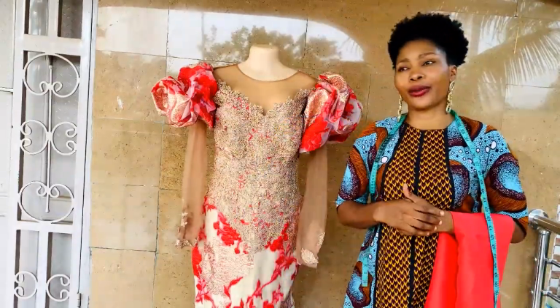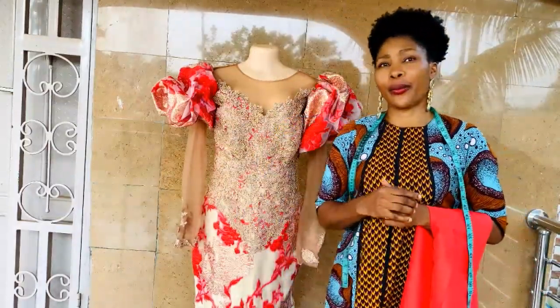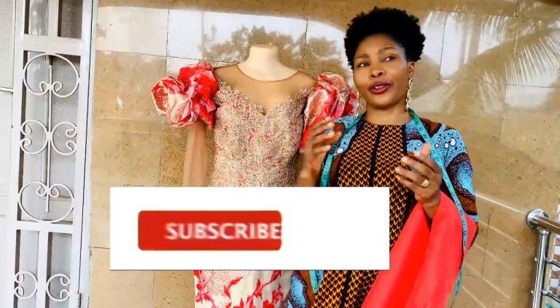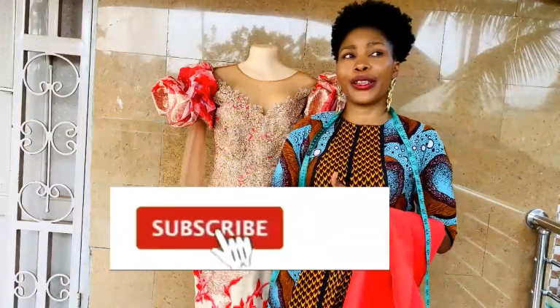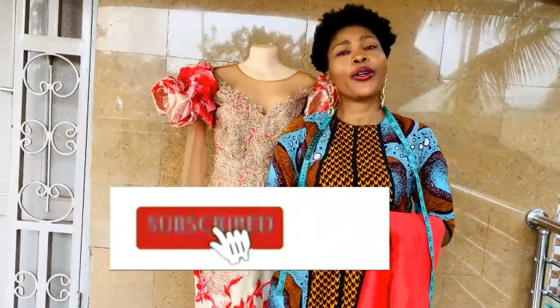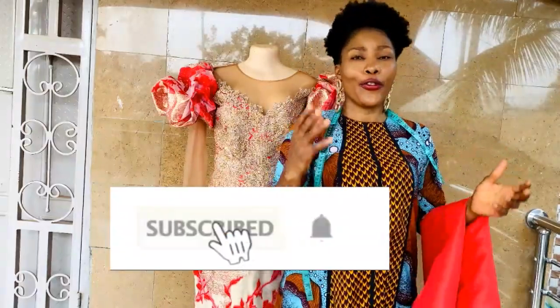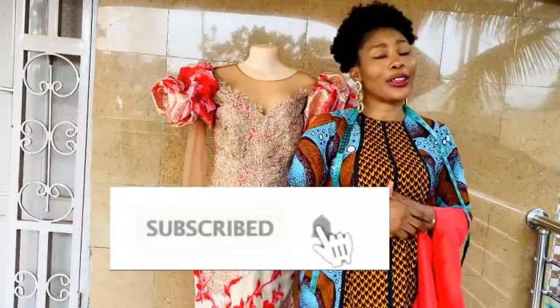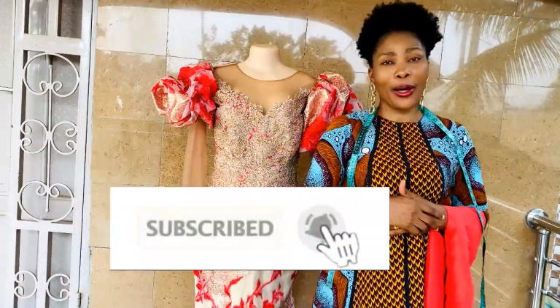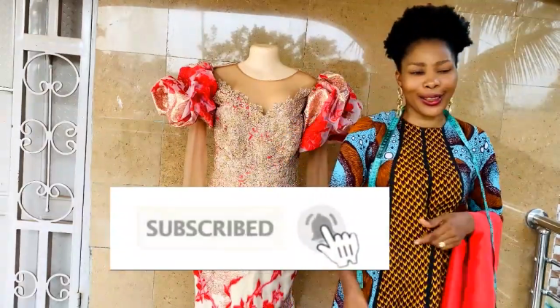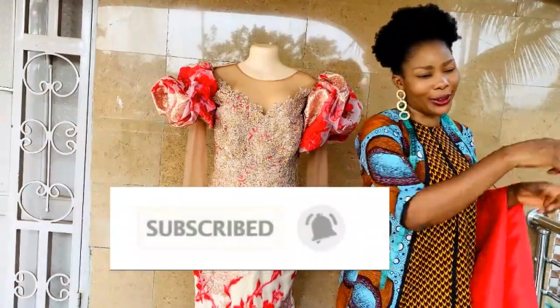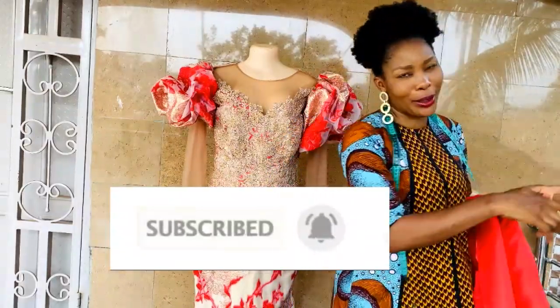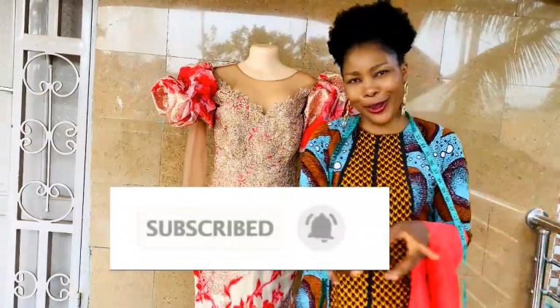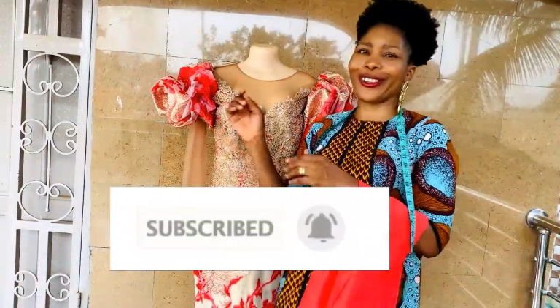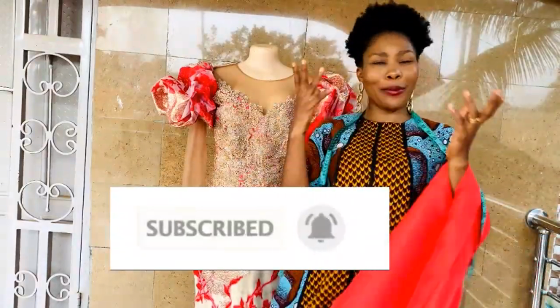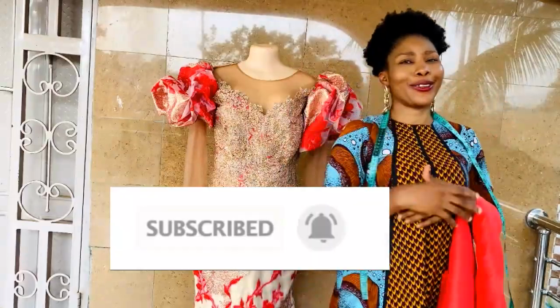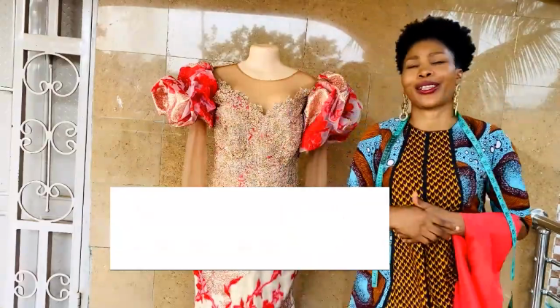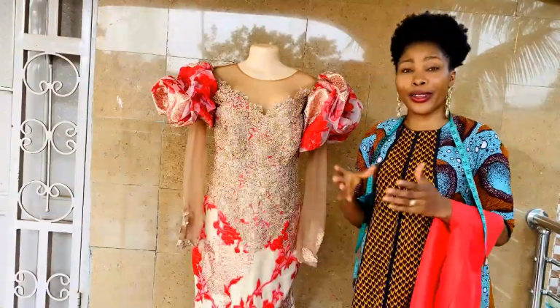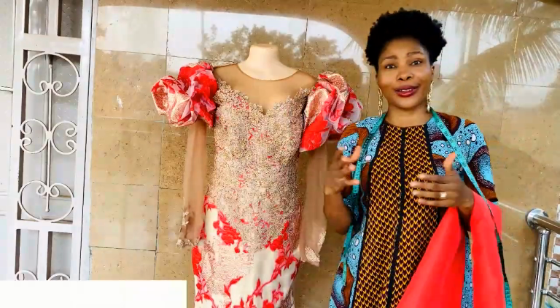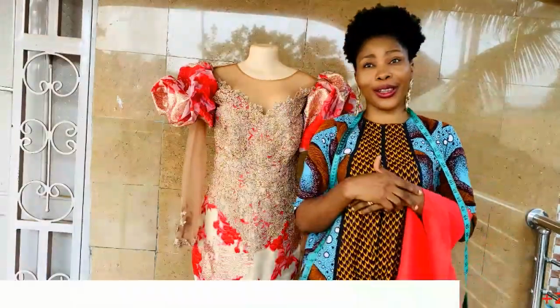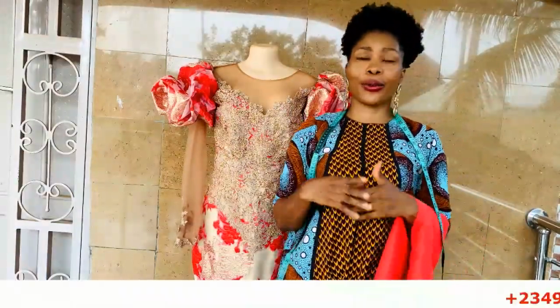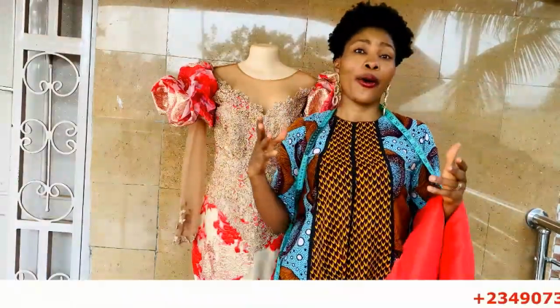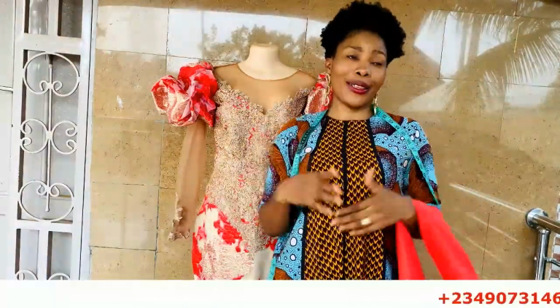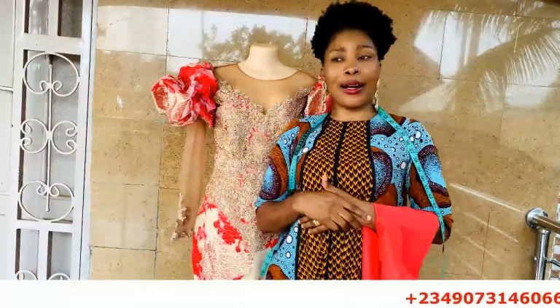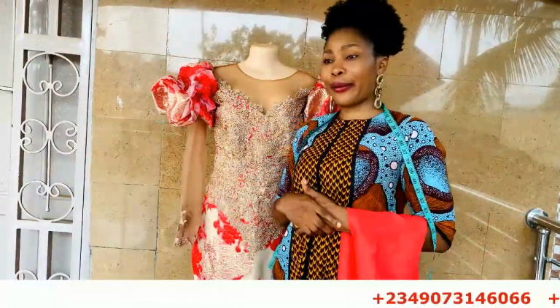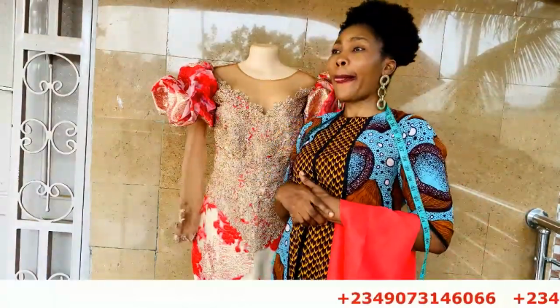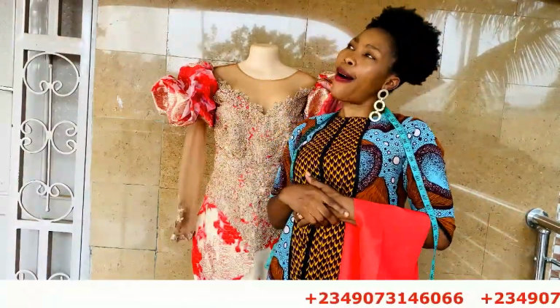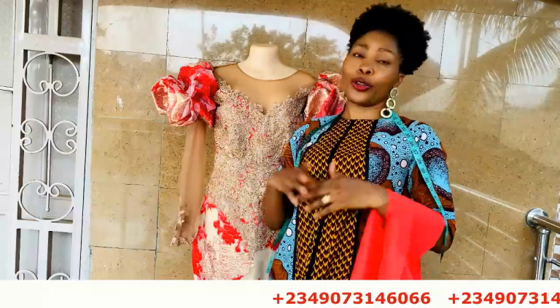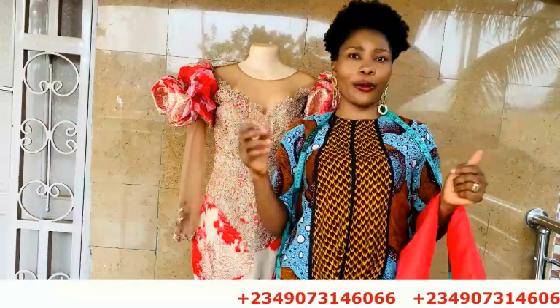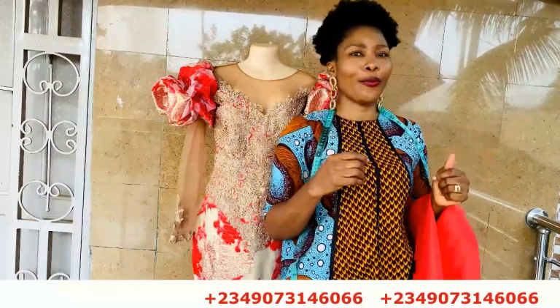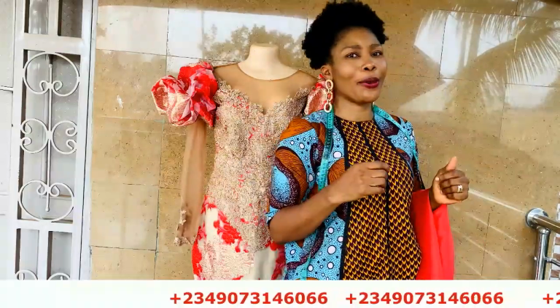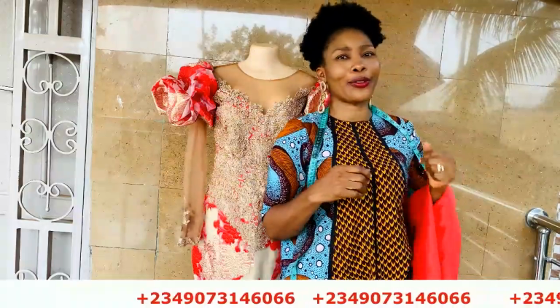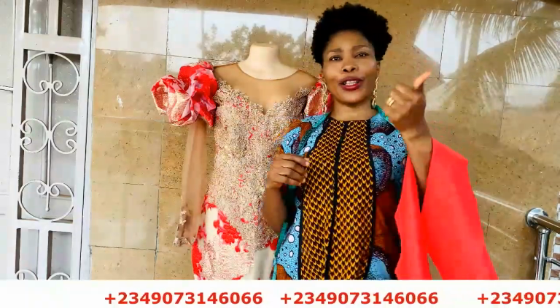If you want to register for my online classes, you can see my number scrolling through the screen — send me a message on WhatsApp and I'll give you the details of all the classes we have presently available. You can also follow me on all of my social media platforms: Facebook, Pinterest, Instagram, all at Stylish Niger.